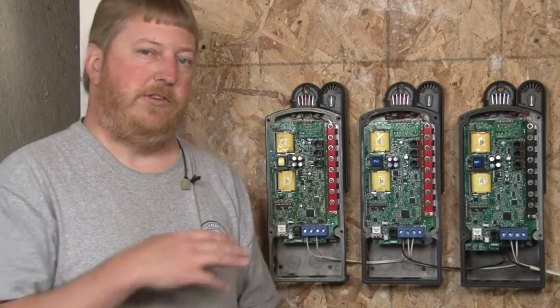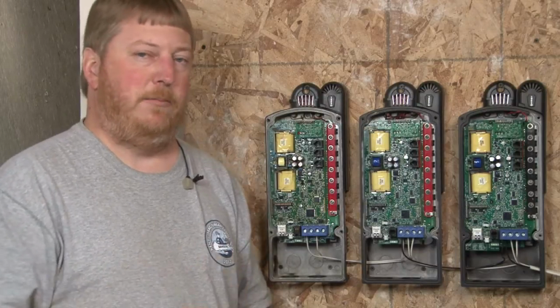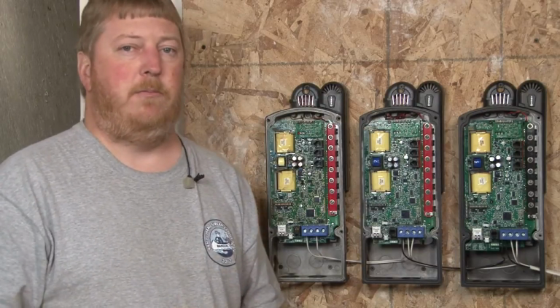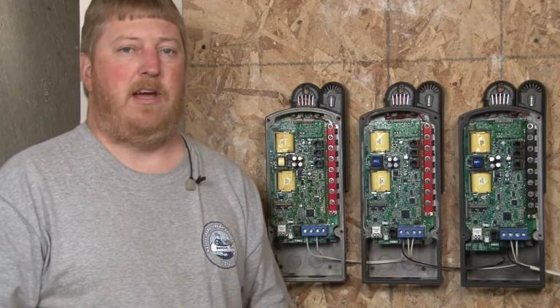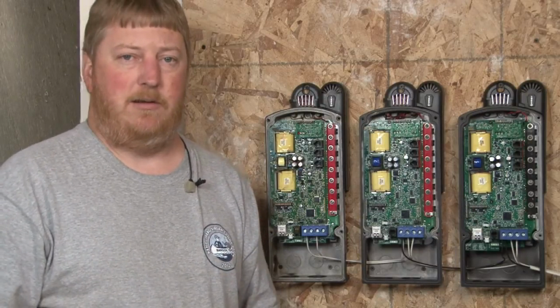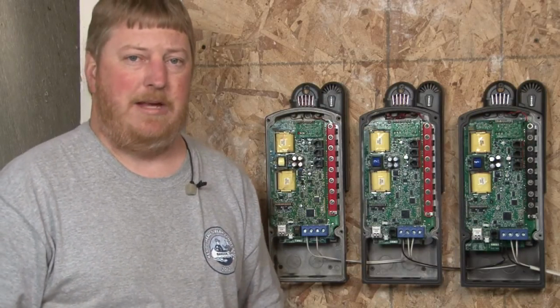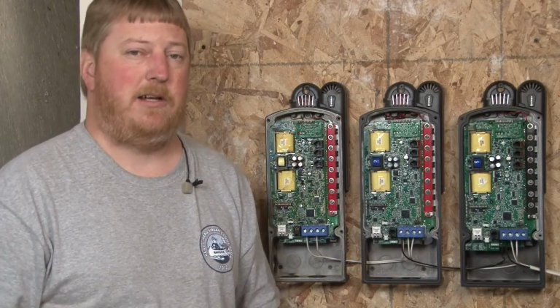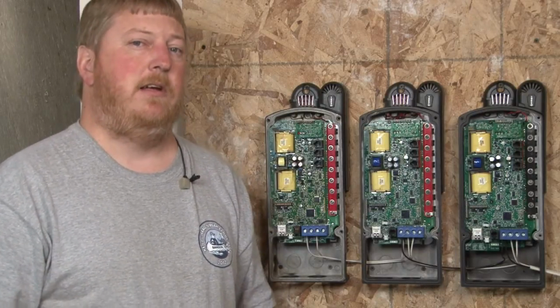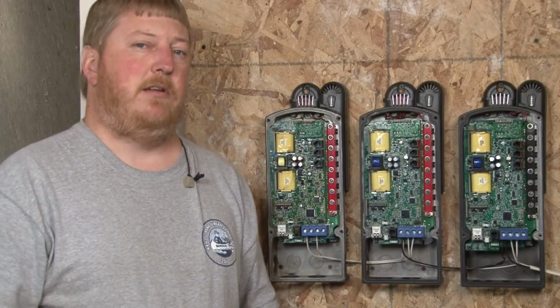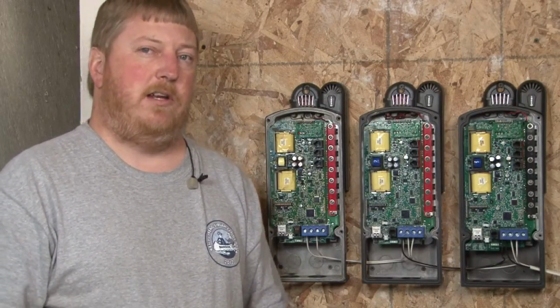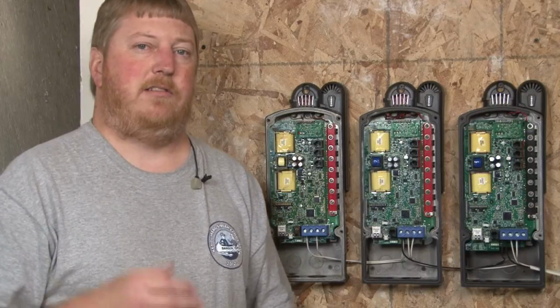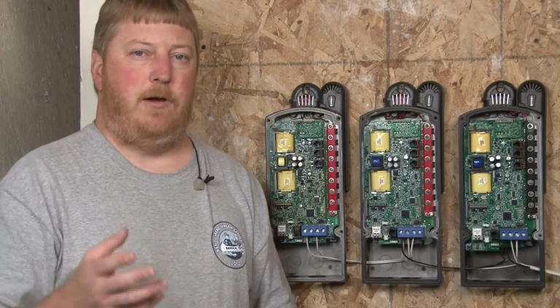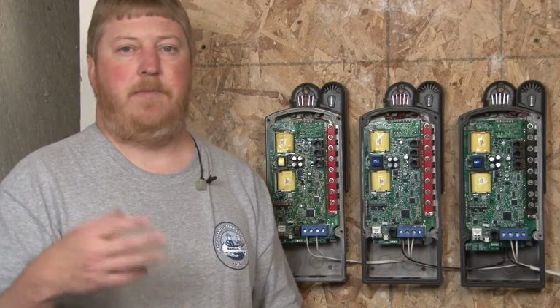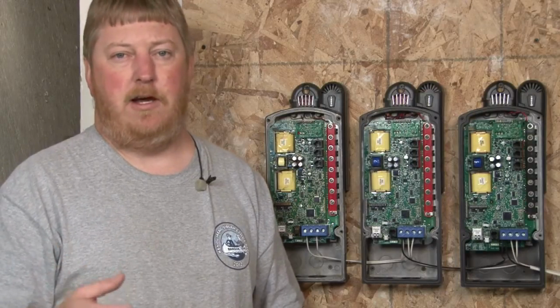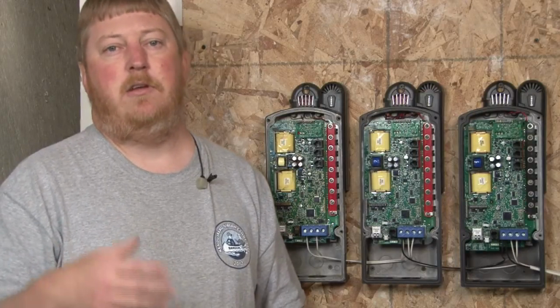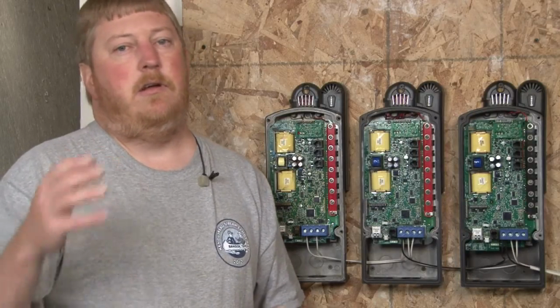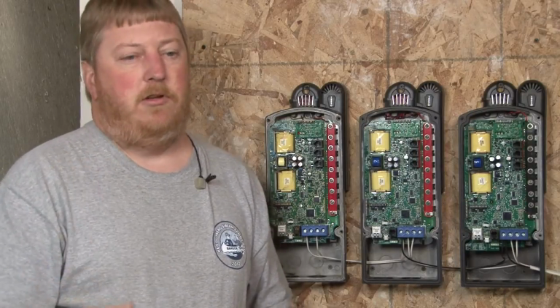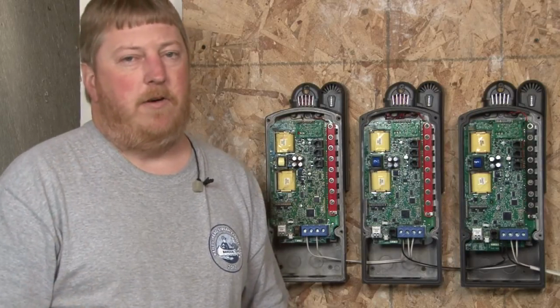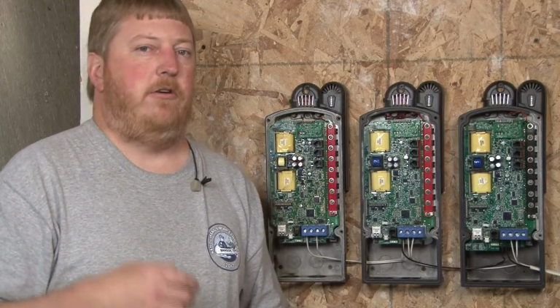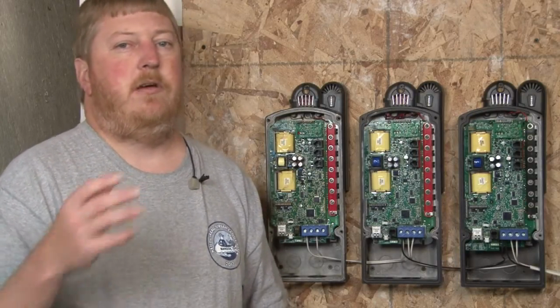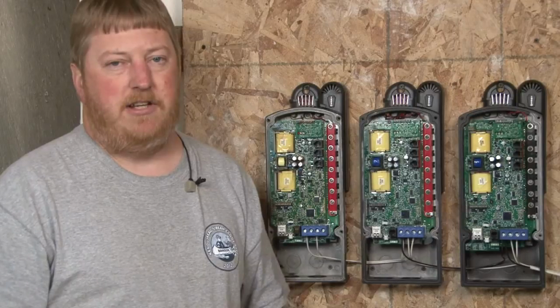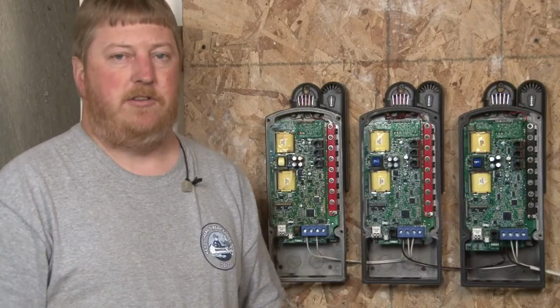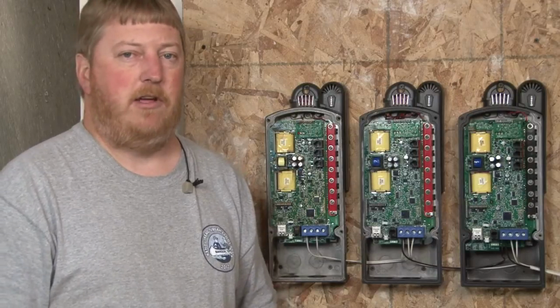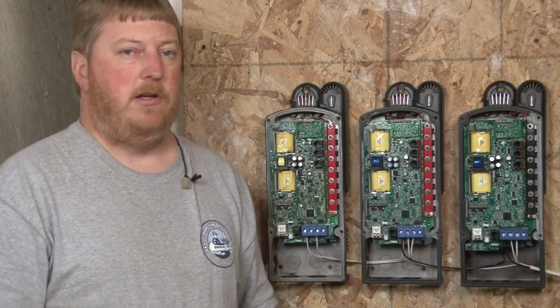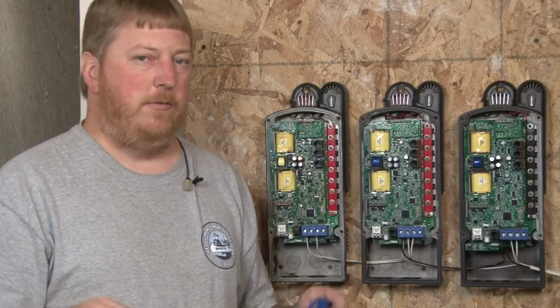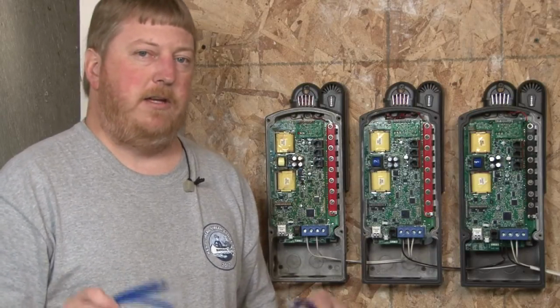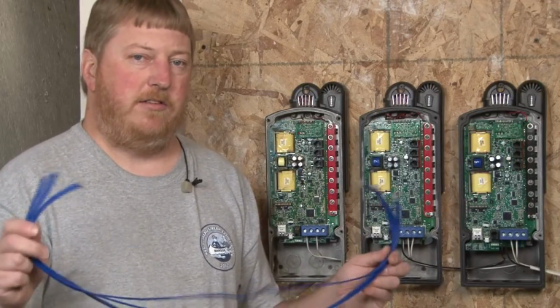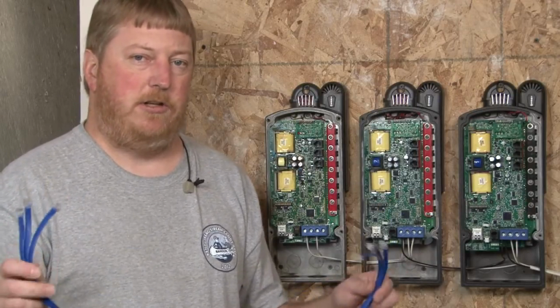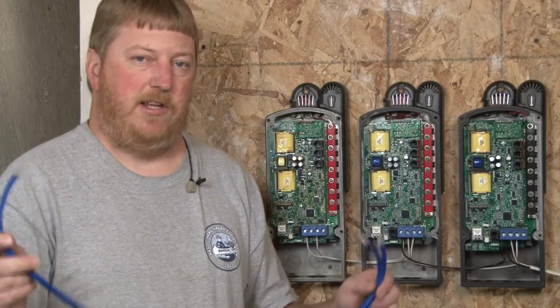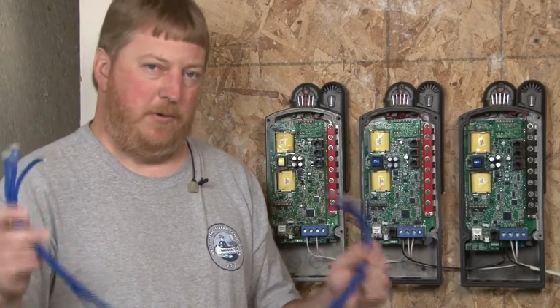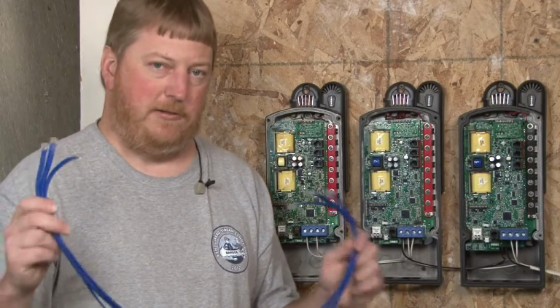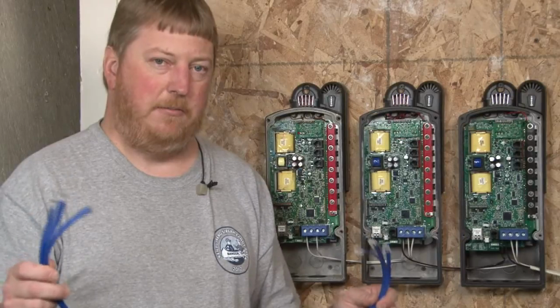We'll talk a little more about that when we get to the programming aspect of it, but it coordinates things like float, equalize, ground fault errors, battery temperature, et cetera. And to do Follow Me, basically what you need is standard four conductor phone cables.